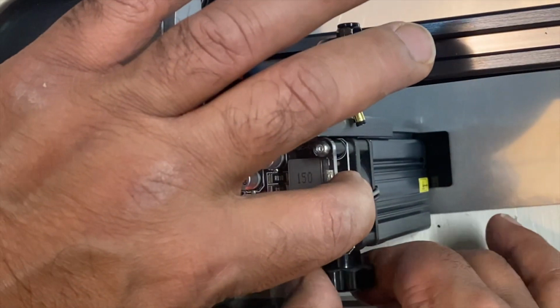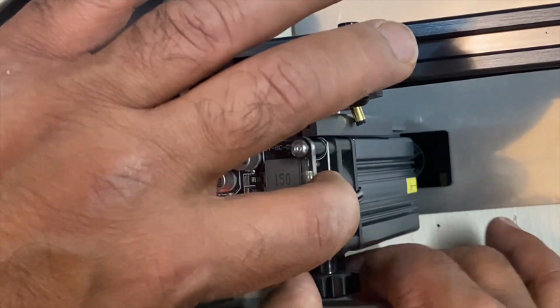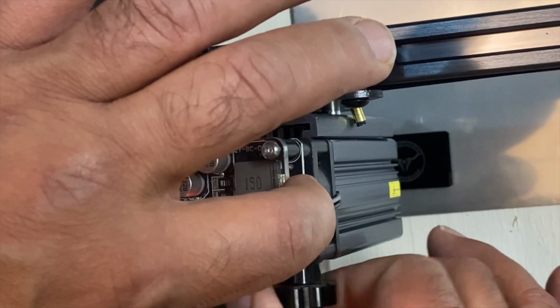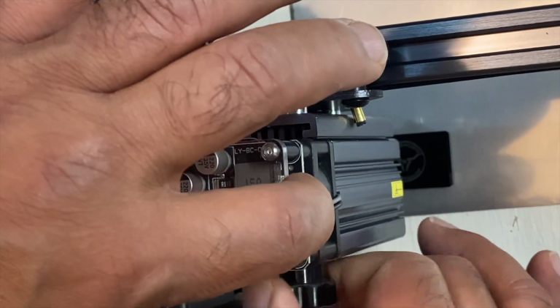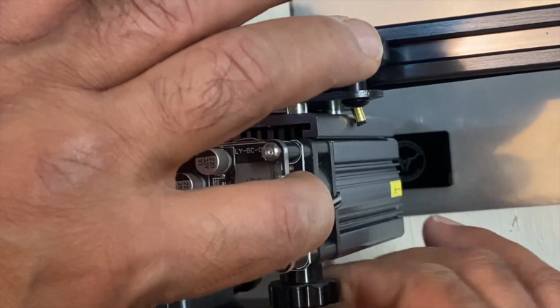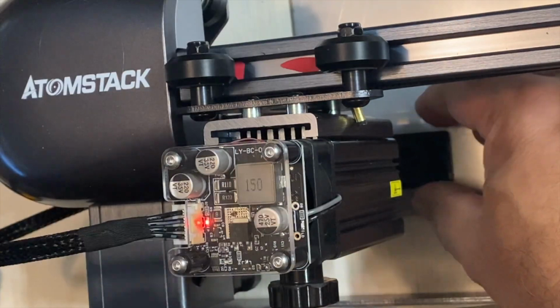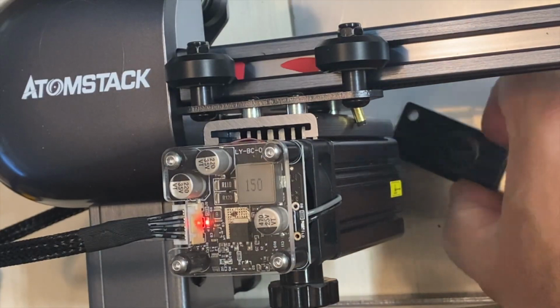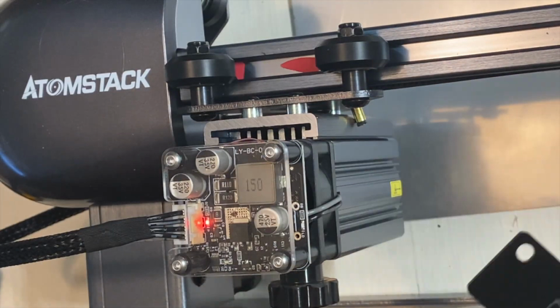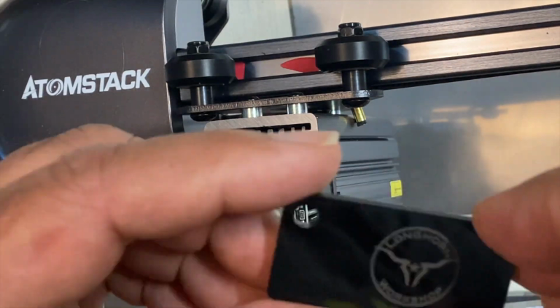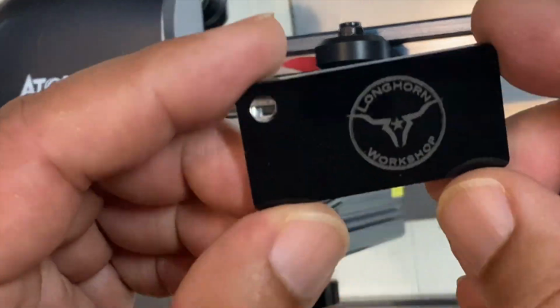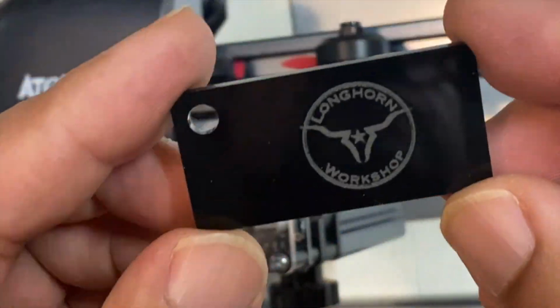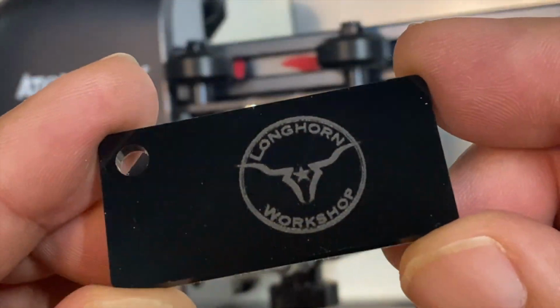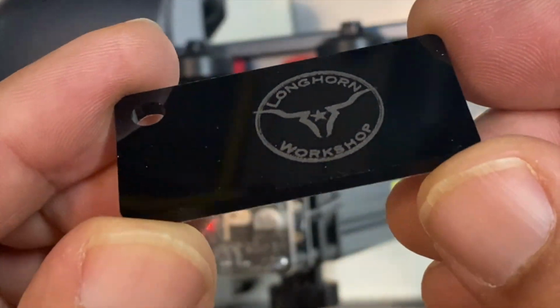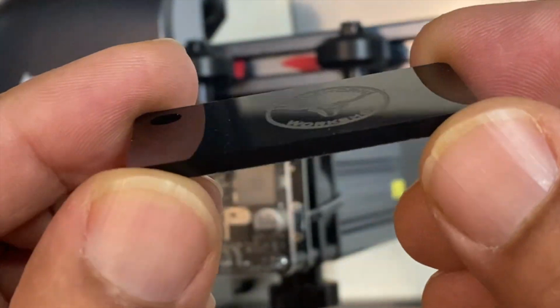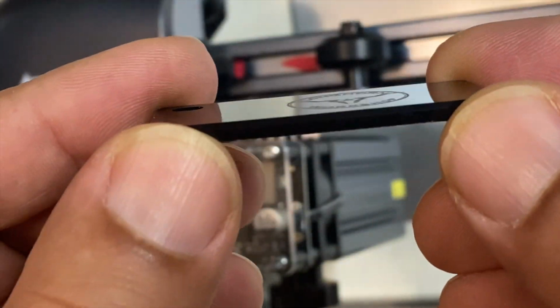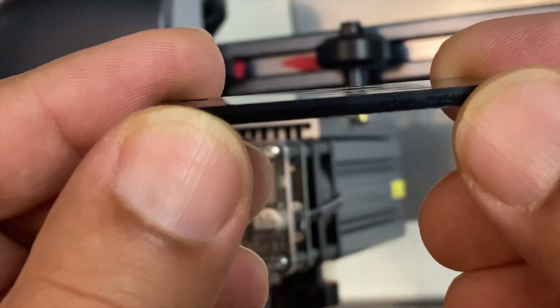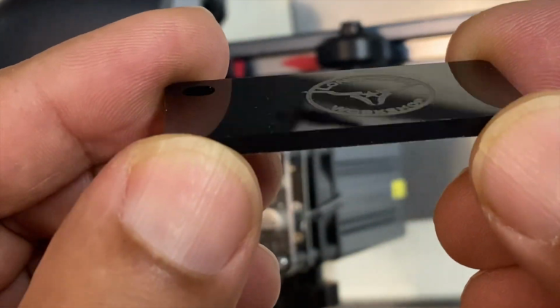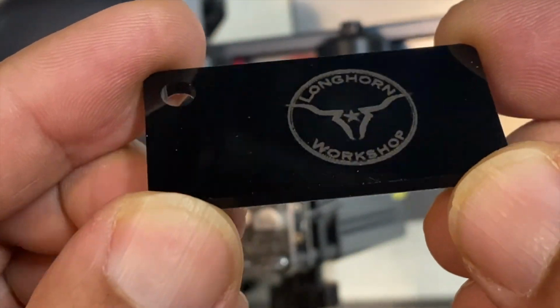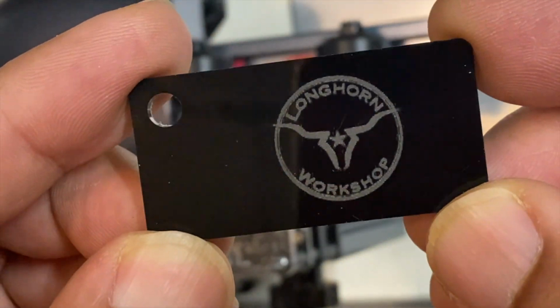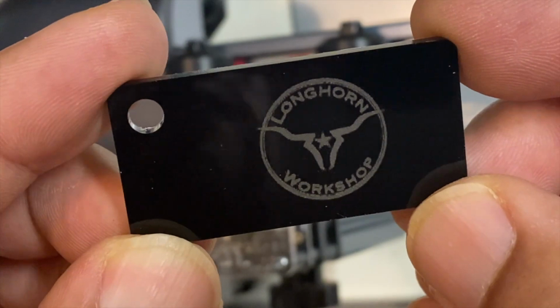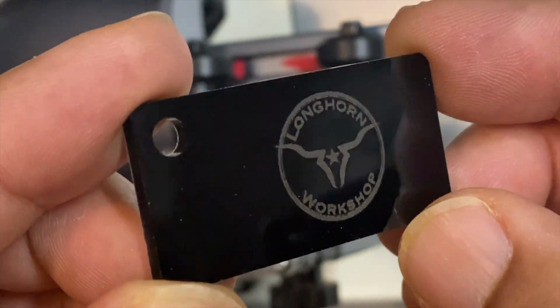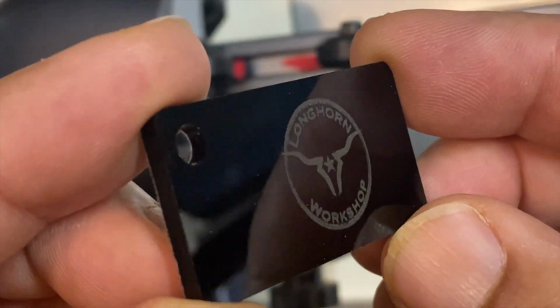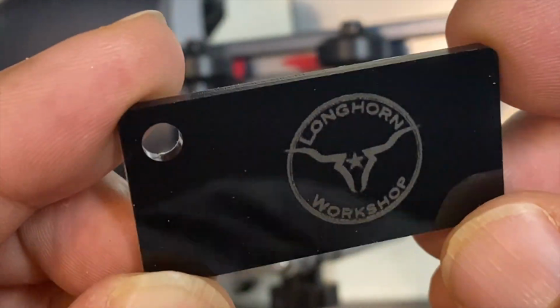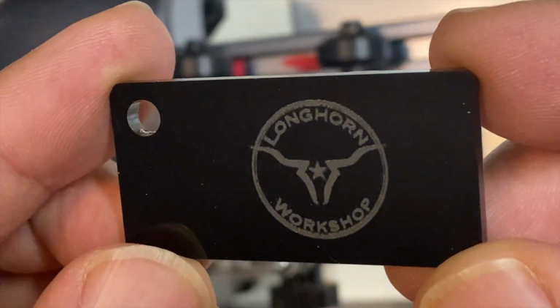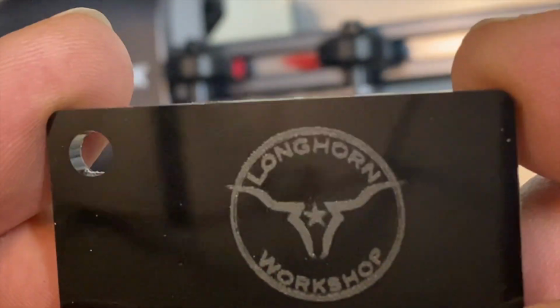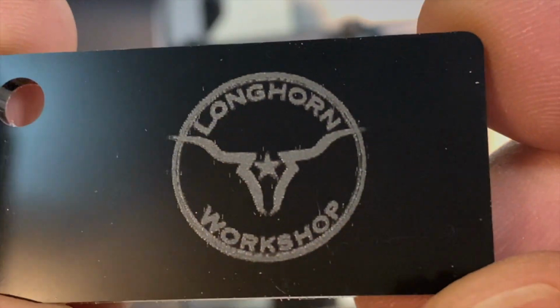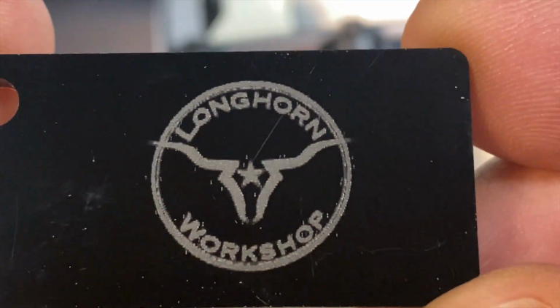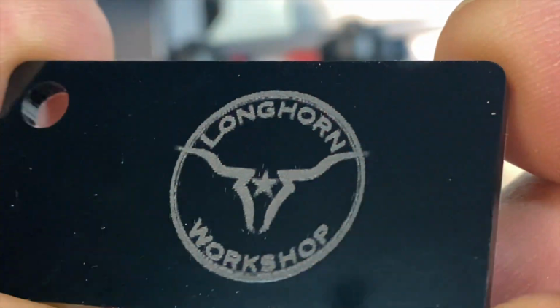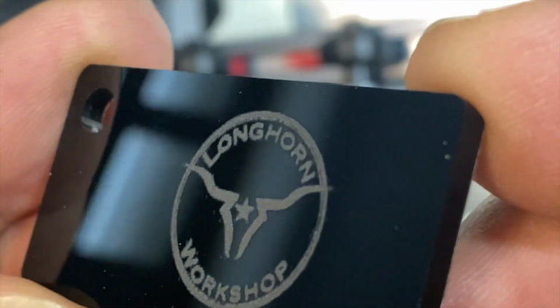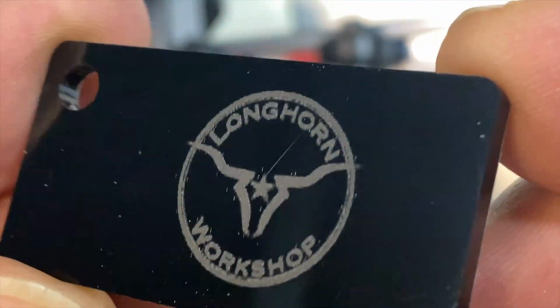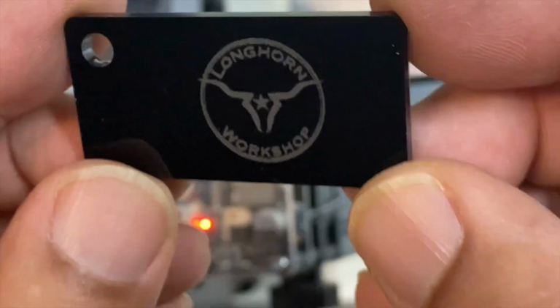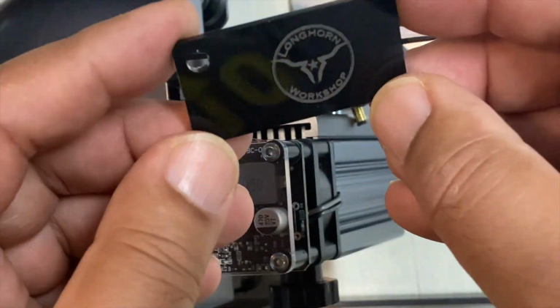For the next test I did engraving on a hard dark plastic sample that came with the machine. And as you can see, the engraver did a great job on this.